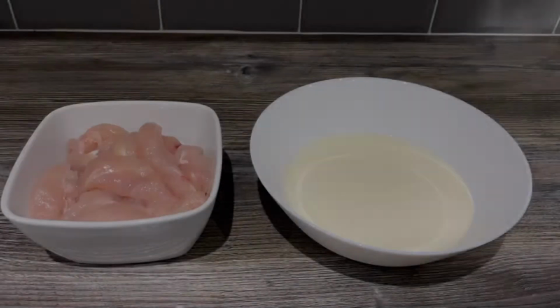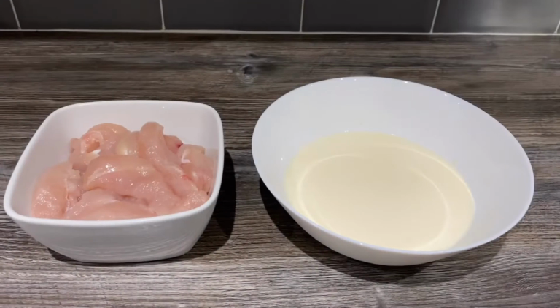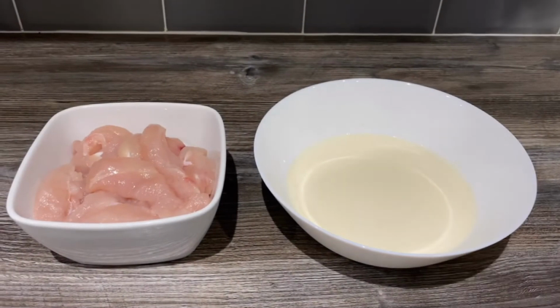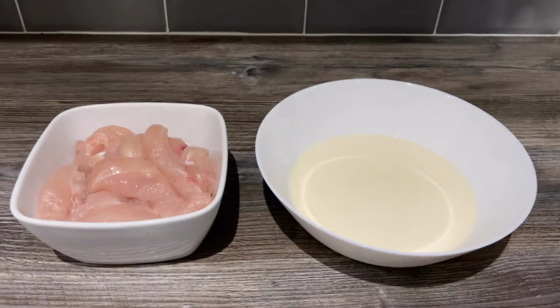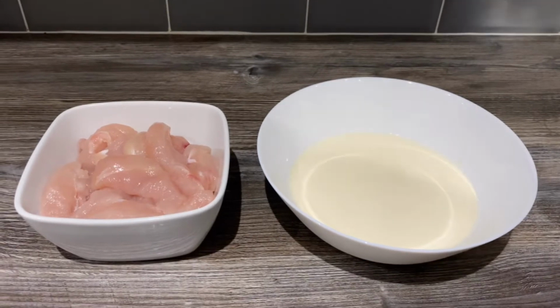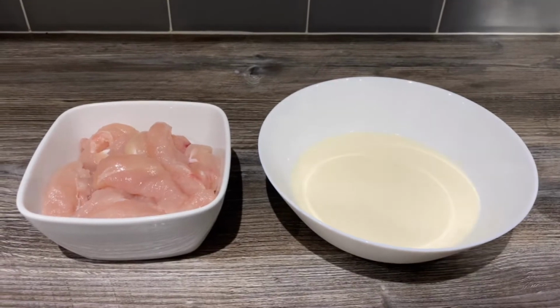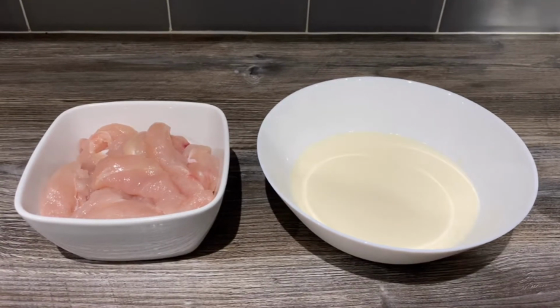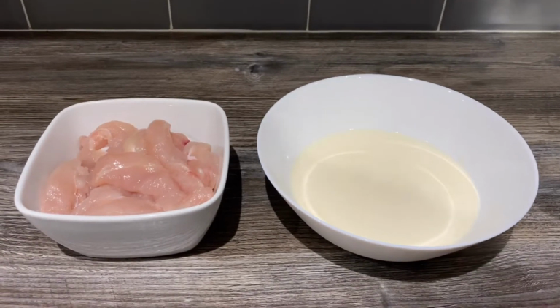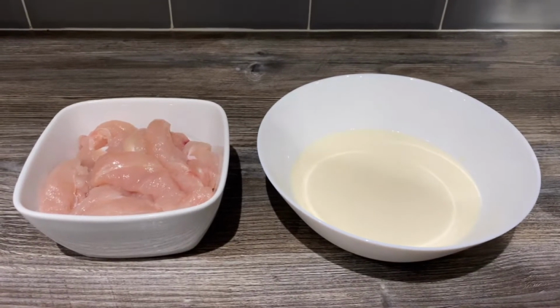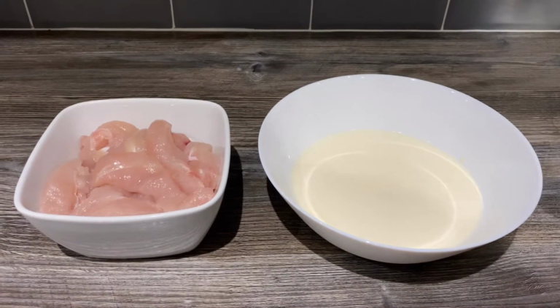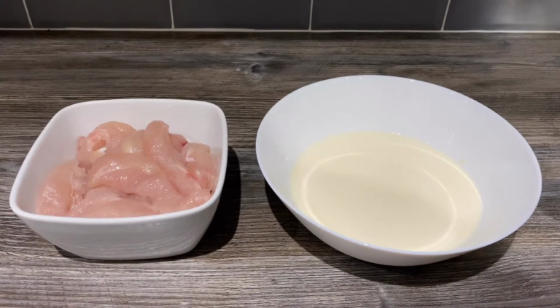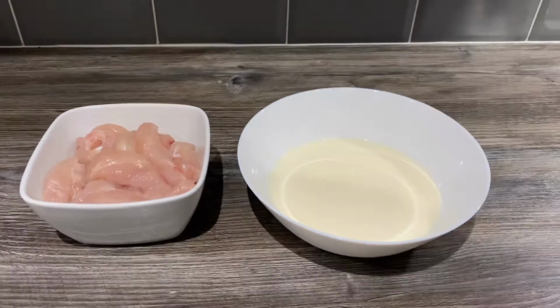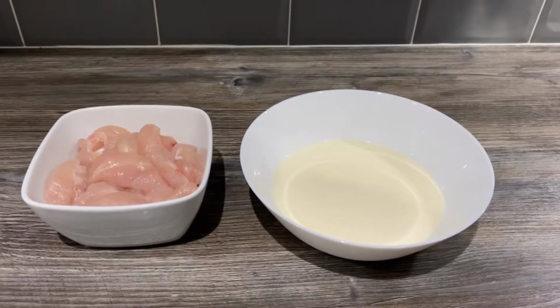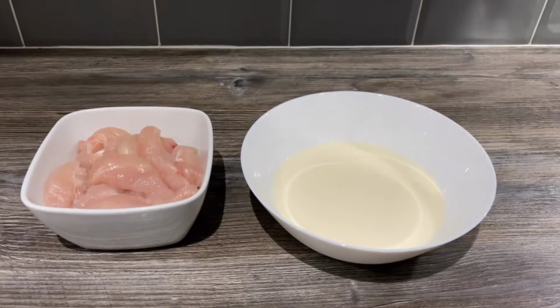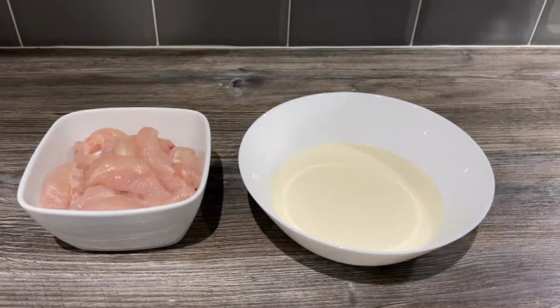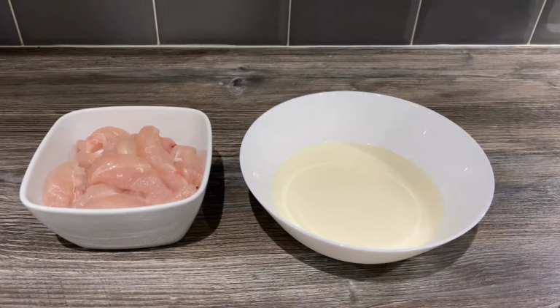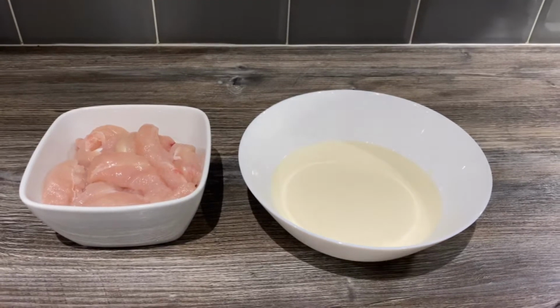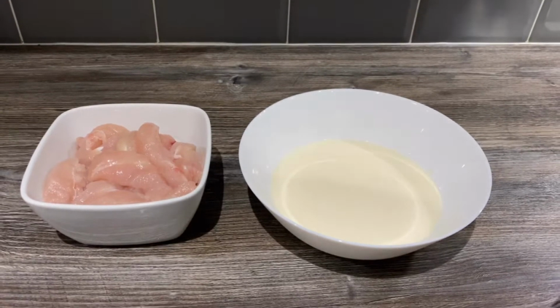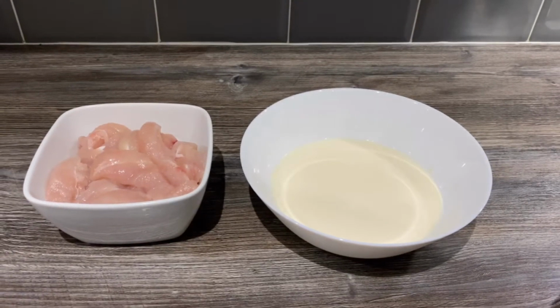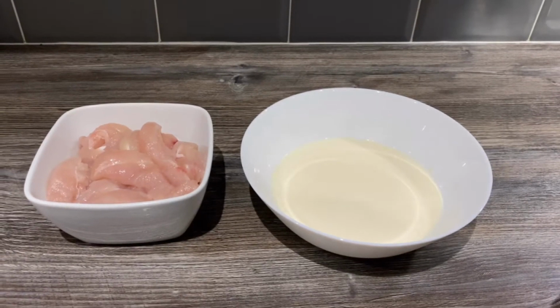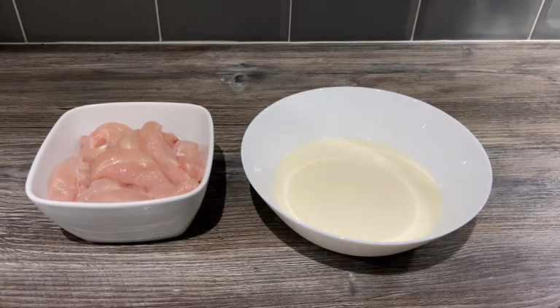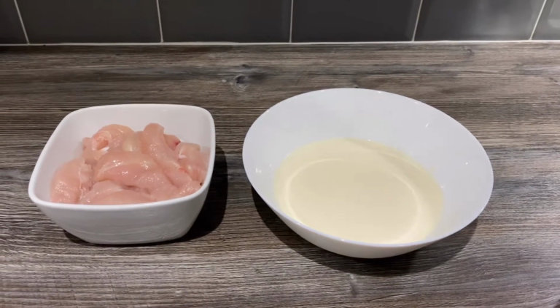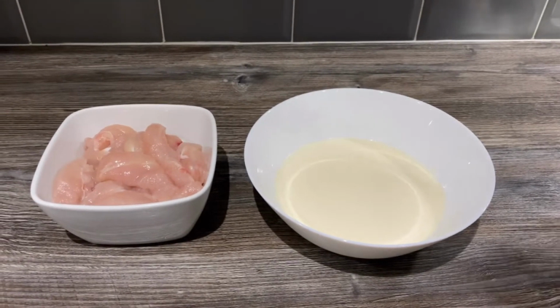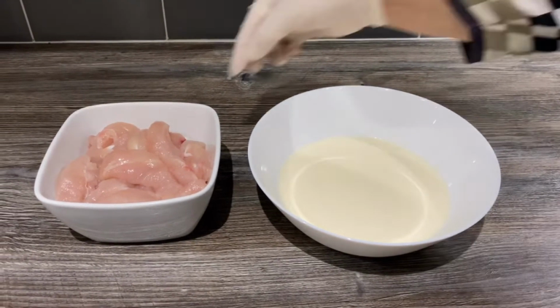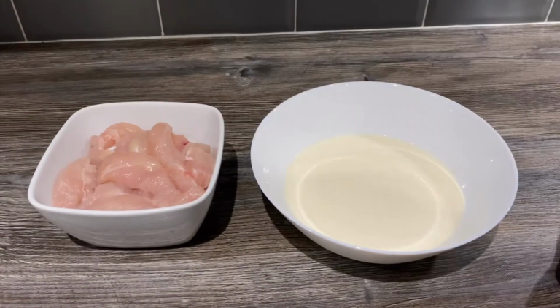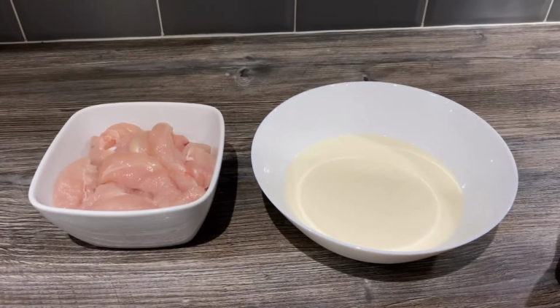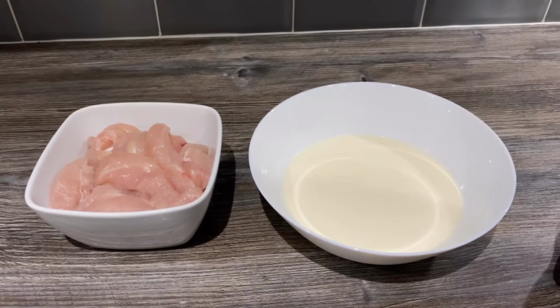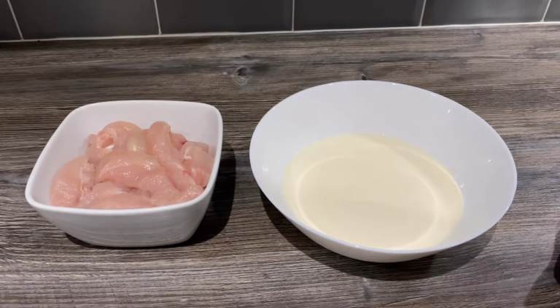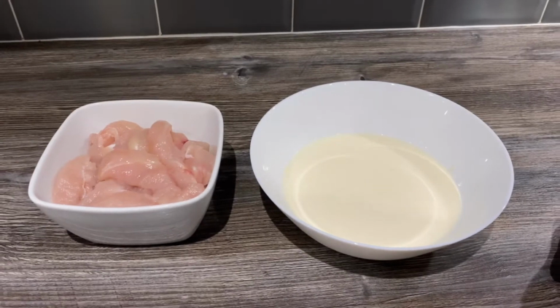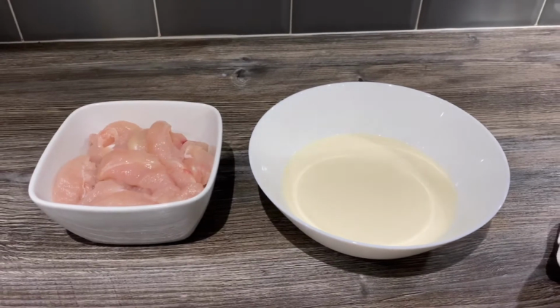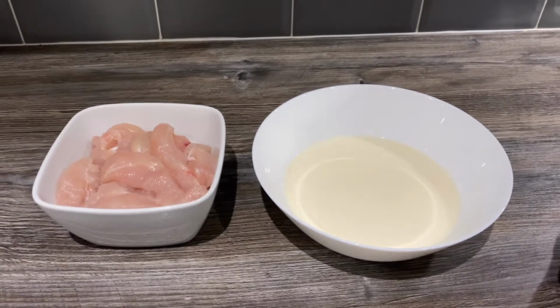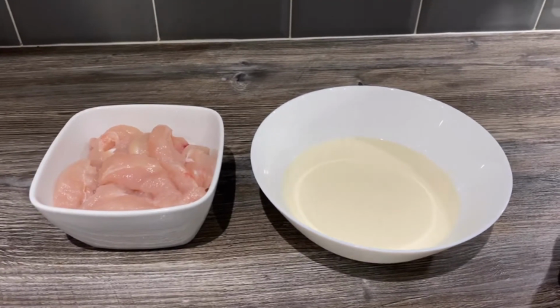Welcome back to my channel, hope everyone's doing well and keeping in good health. Today I'm going to share another wrap recipe with you. It's quite easy and simple — these are going to be southern fried chicken tender wraps.